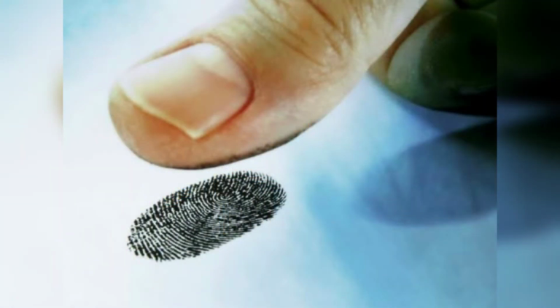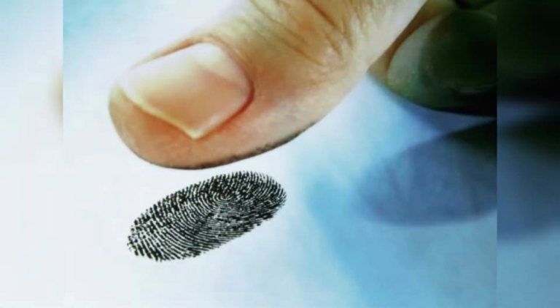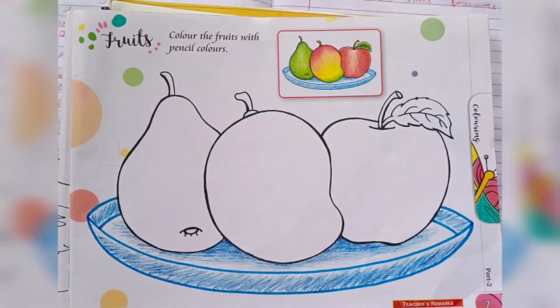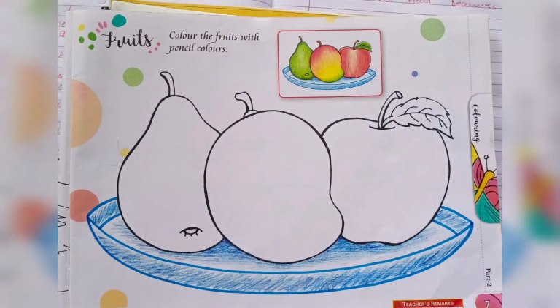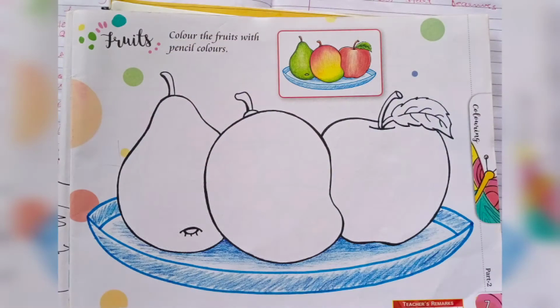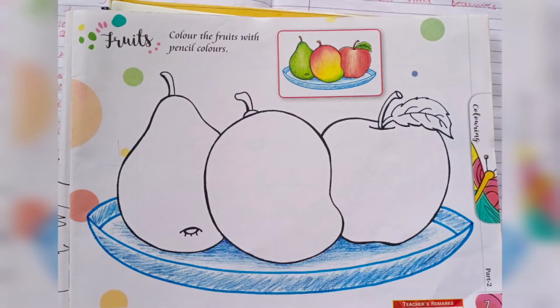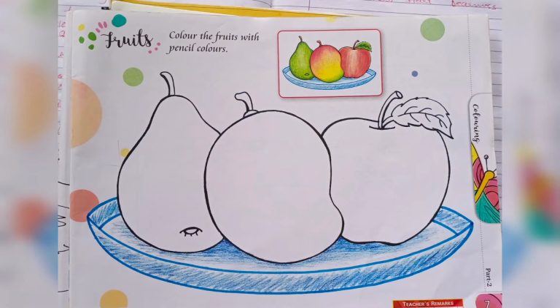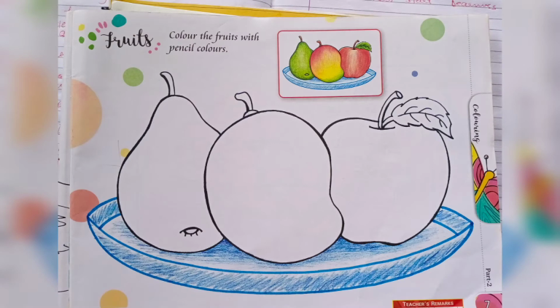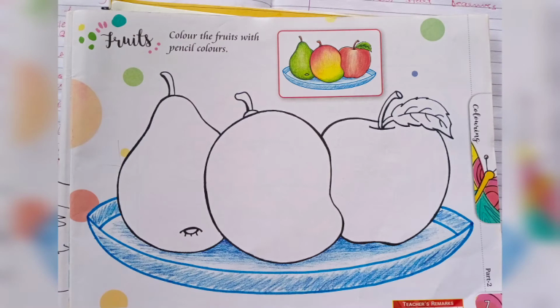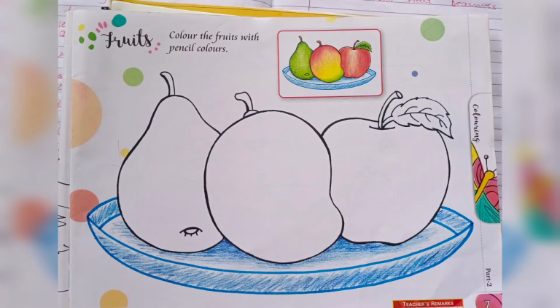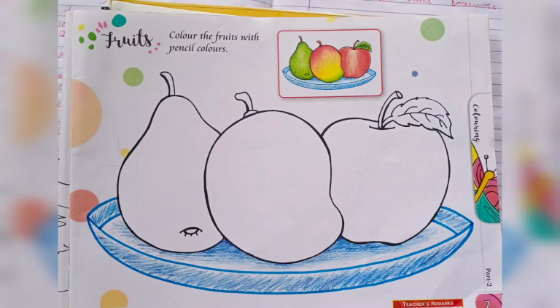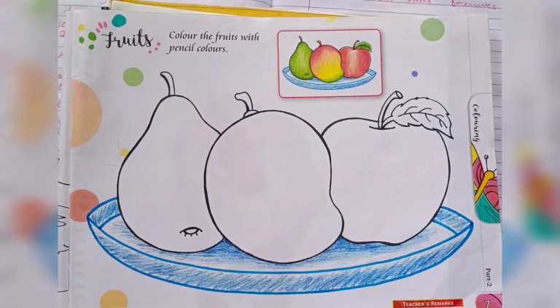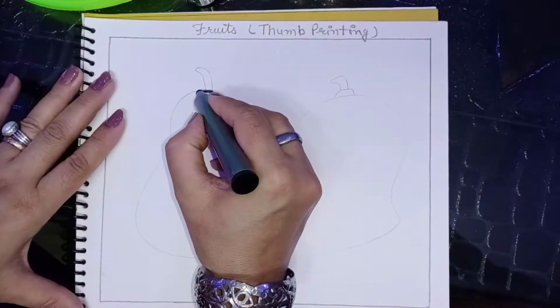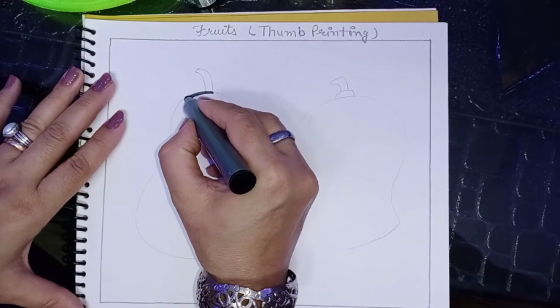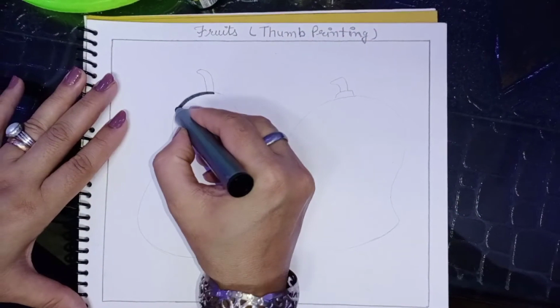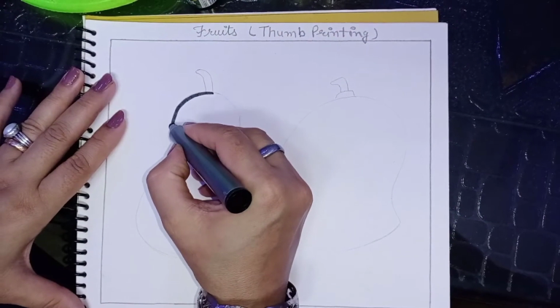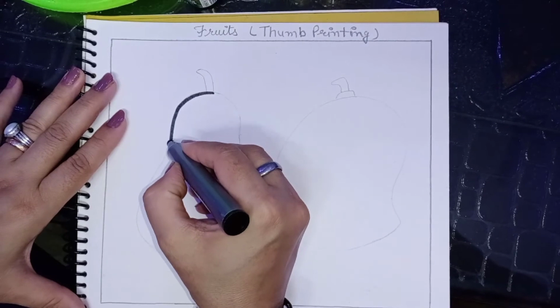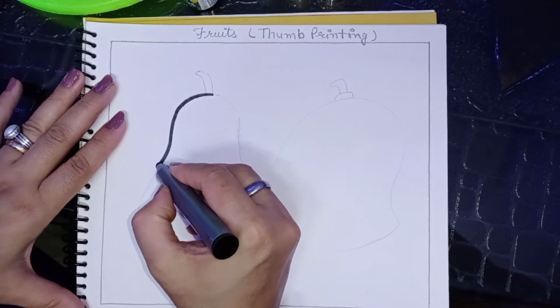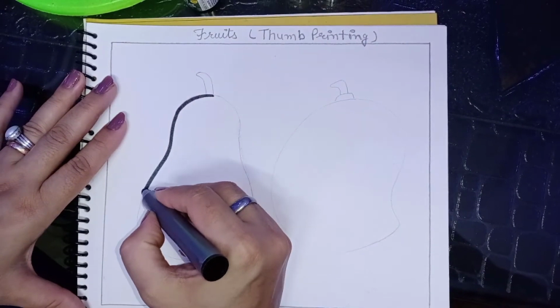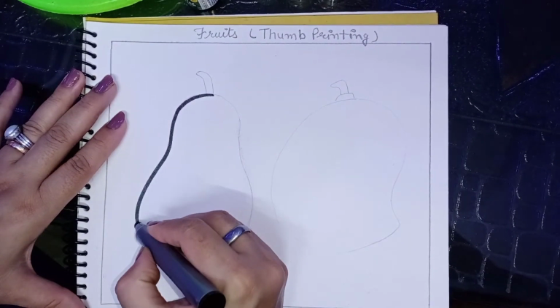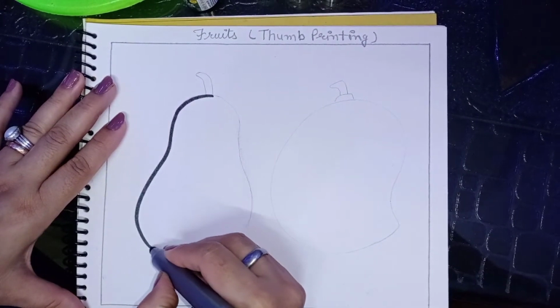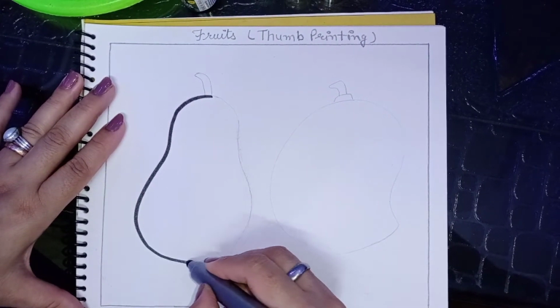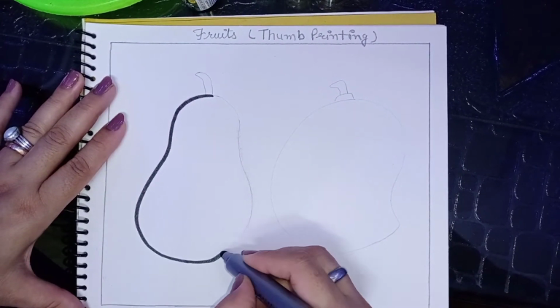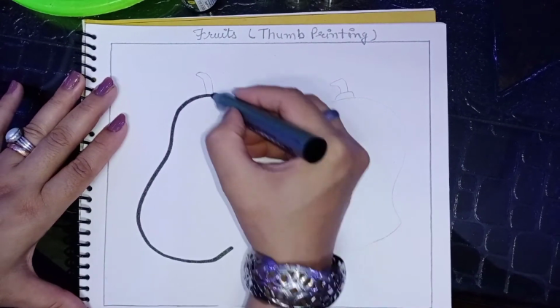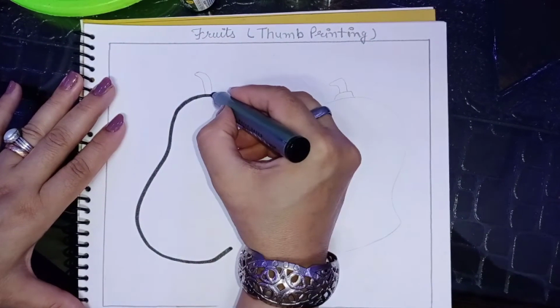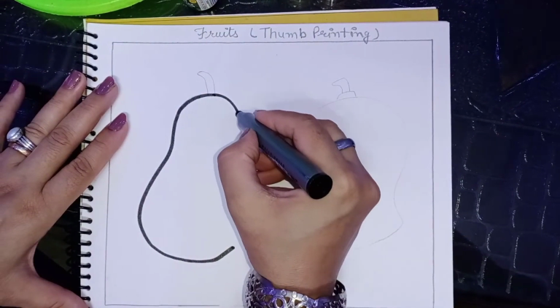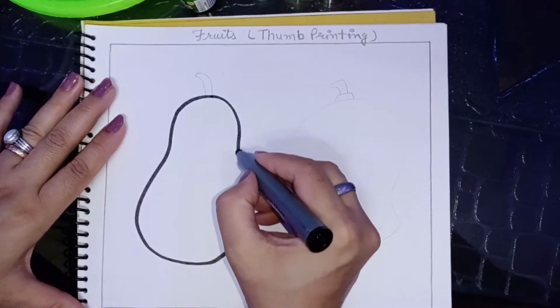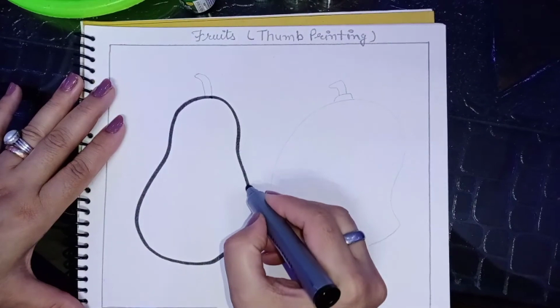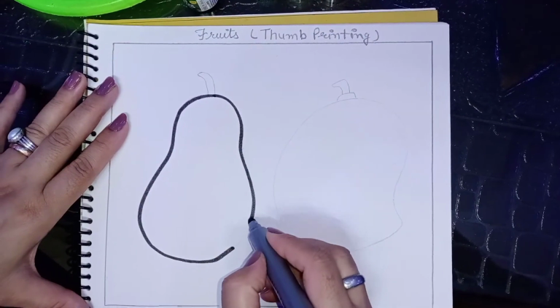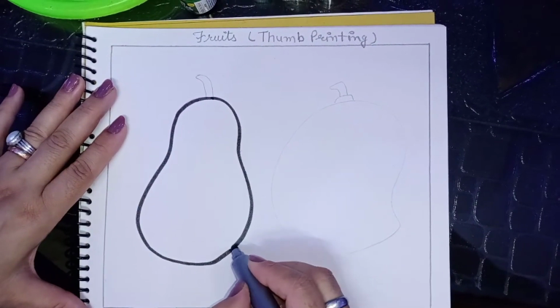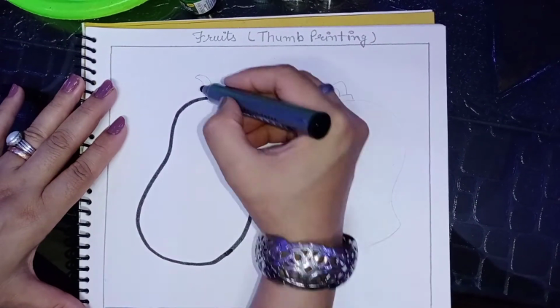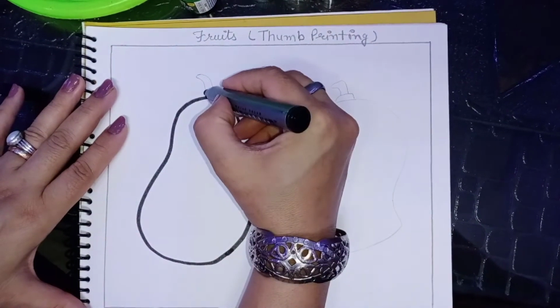First, draw any two fruits in the art file with help of your art tools book, page number seven. What is printing? Tell us — what is thumb printing? Have some of you done this before?